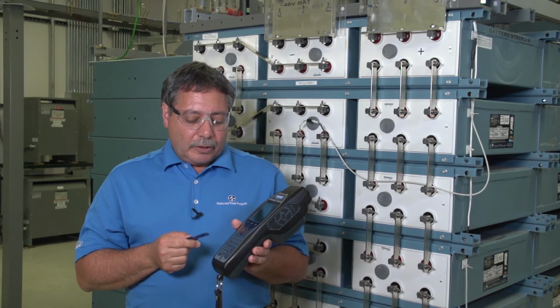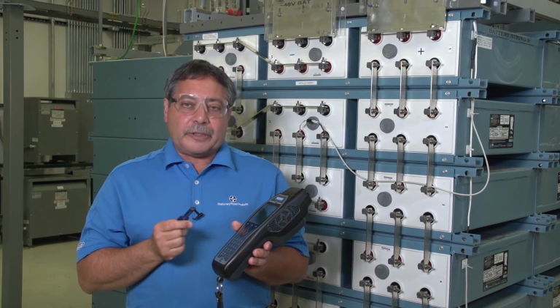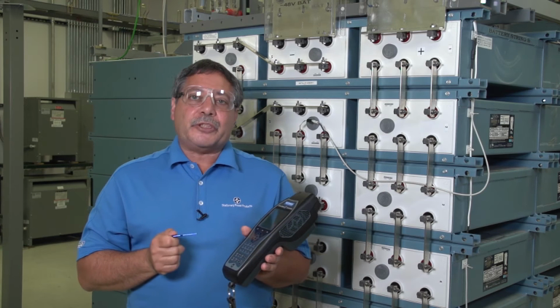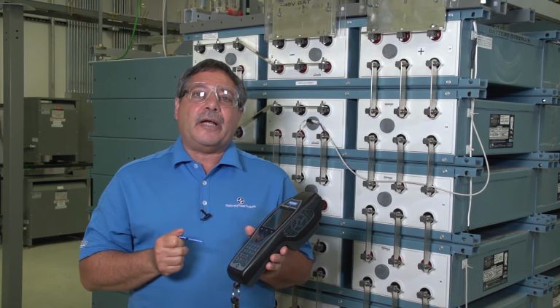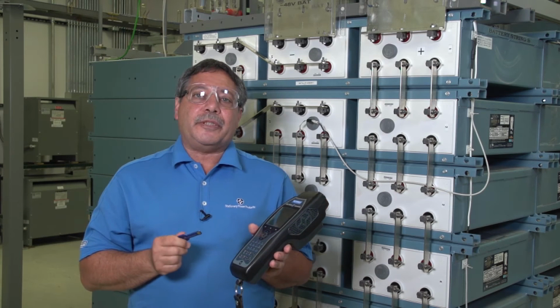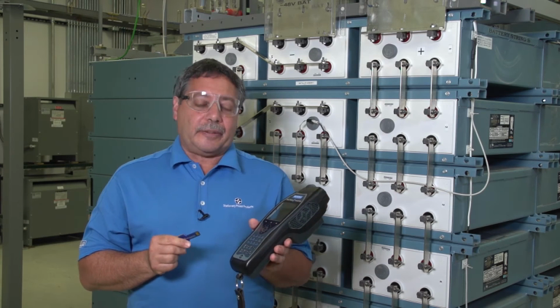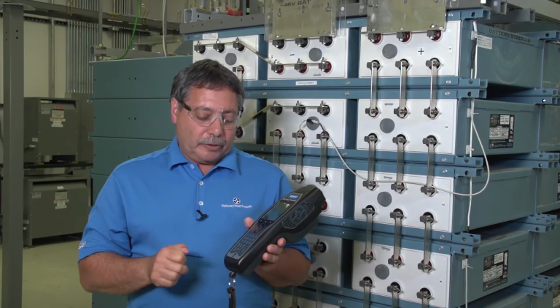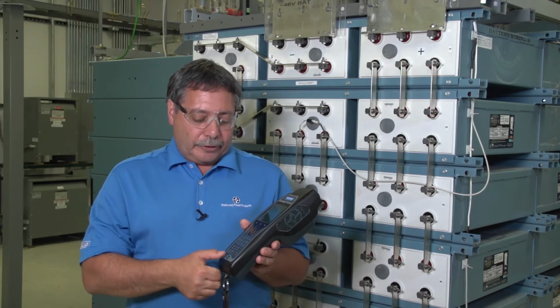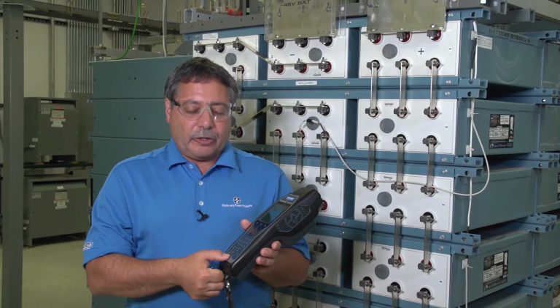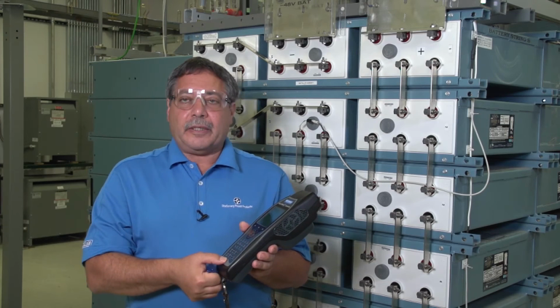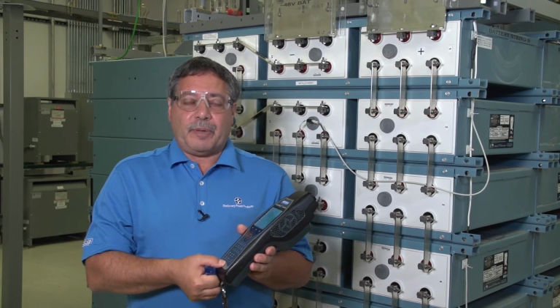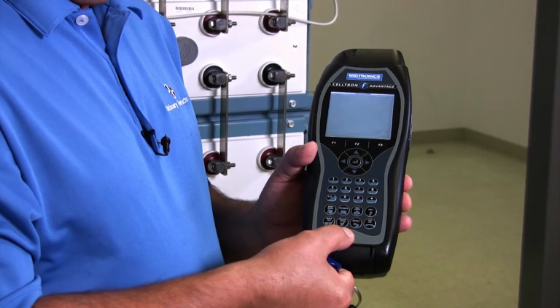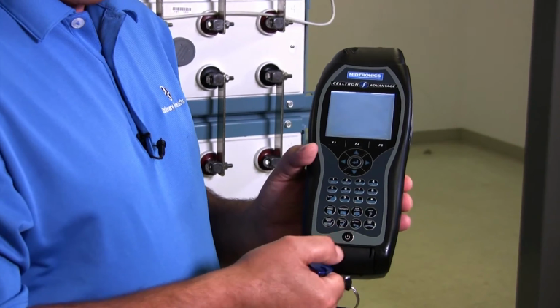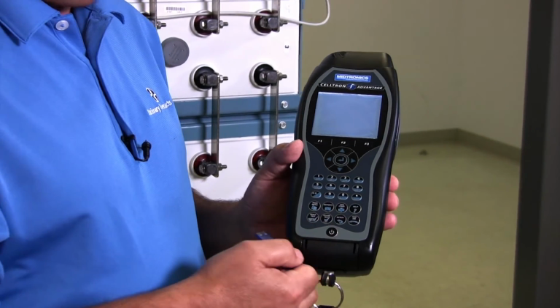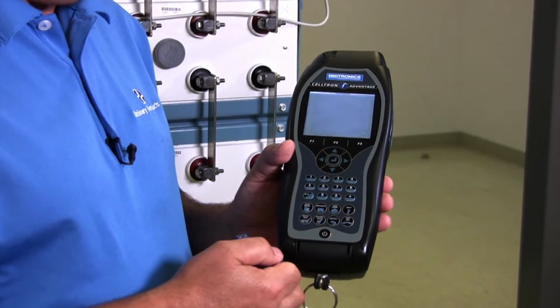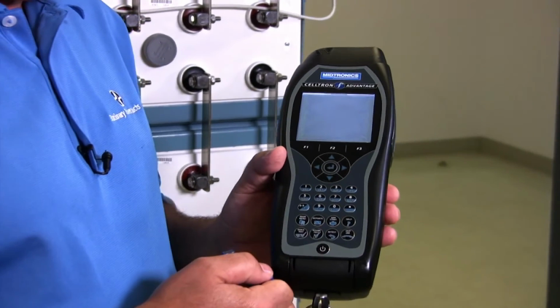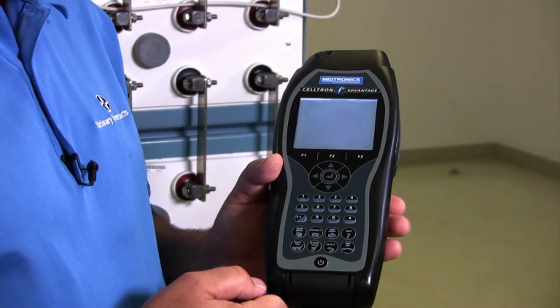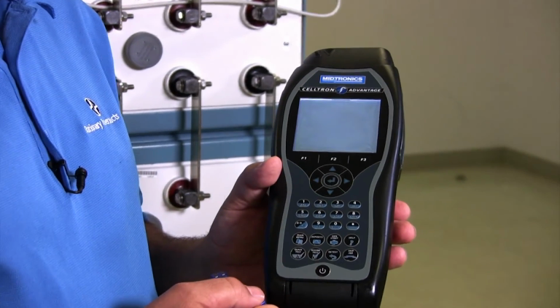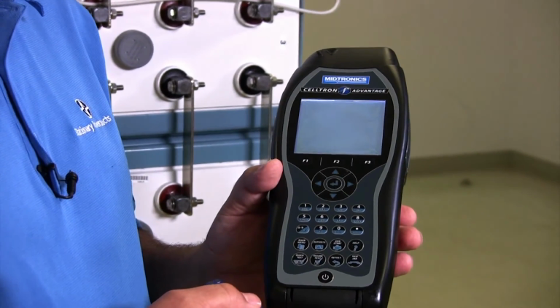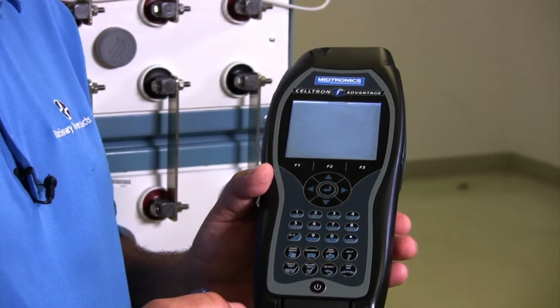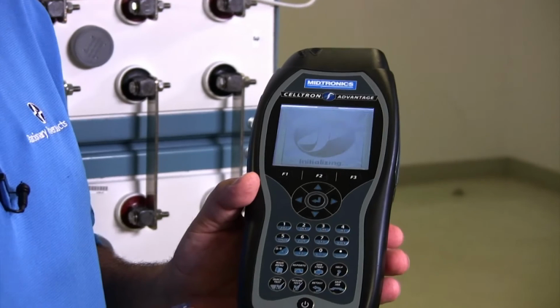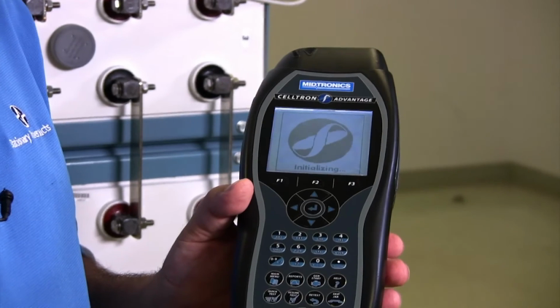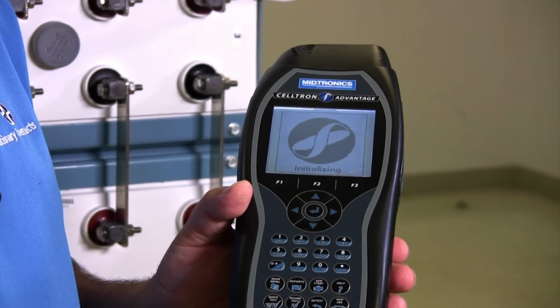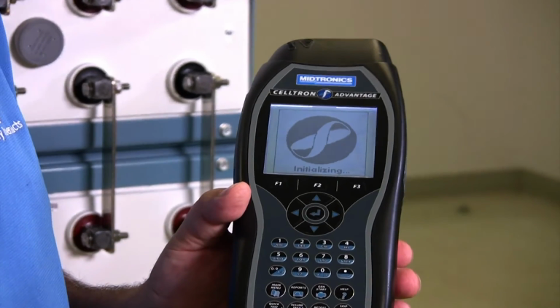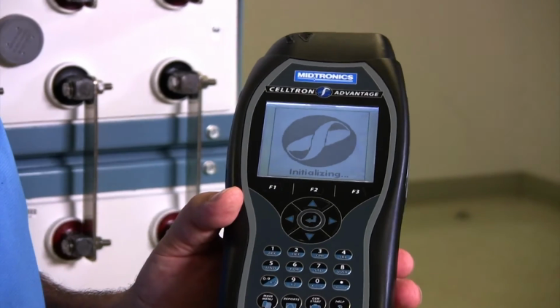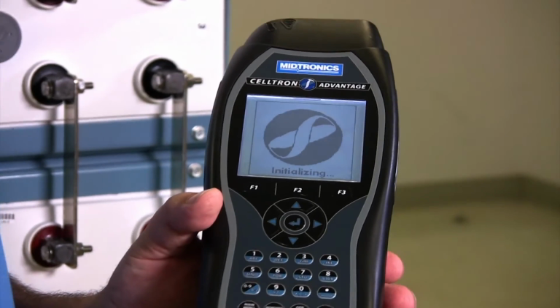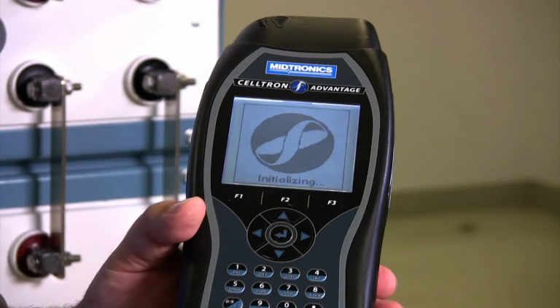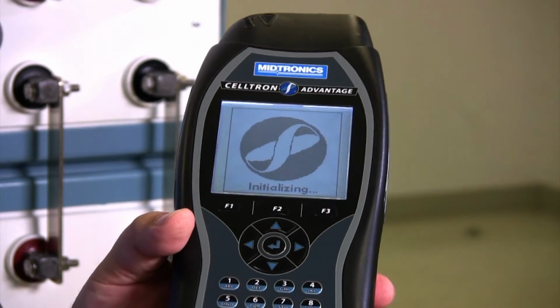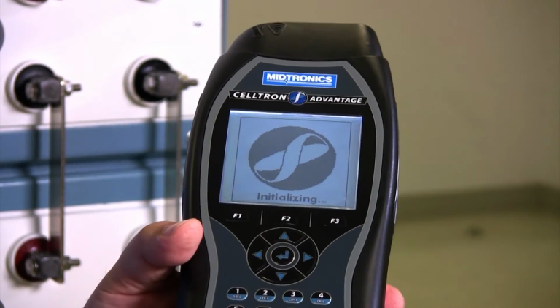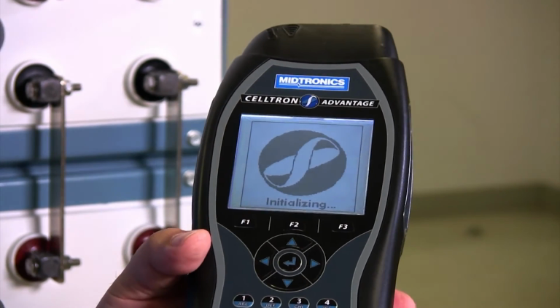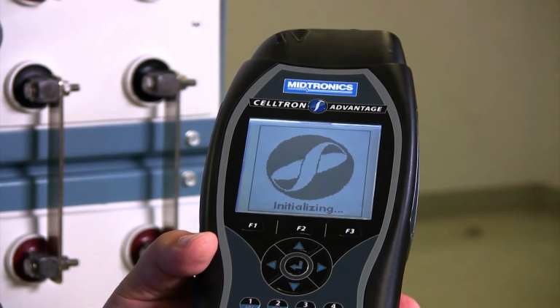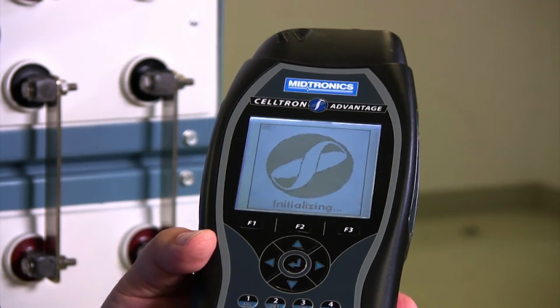I'm going to demonstrate now how we do that. I'm going to hit the power button to power up your tester. The tester takes a minute or so to boot up.